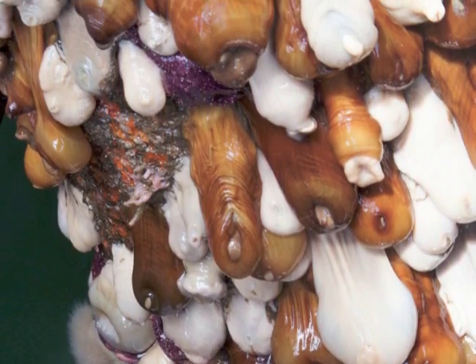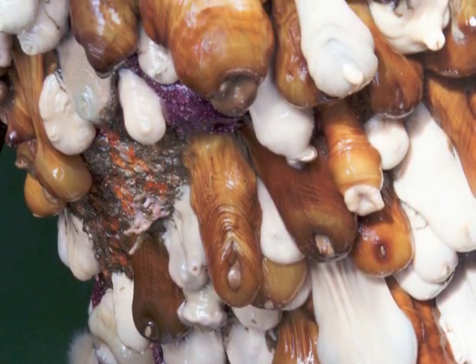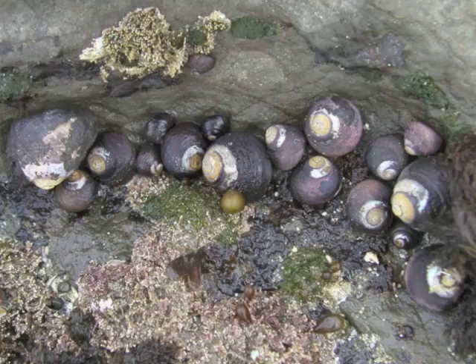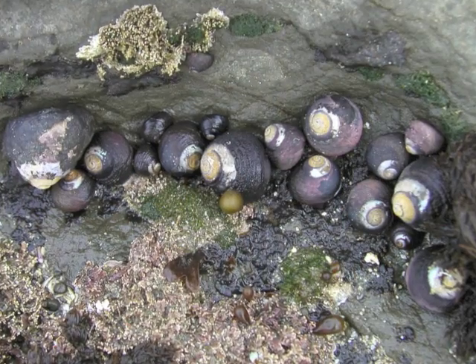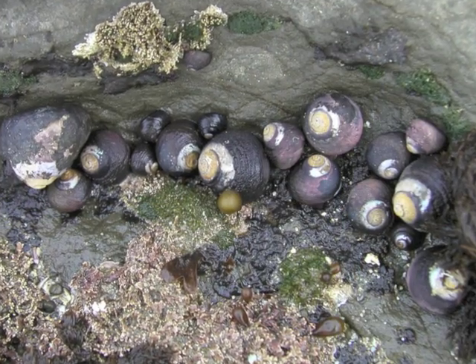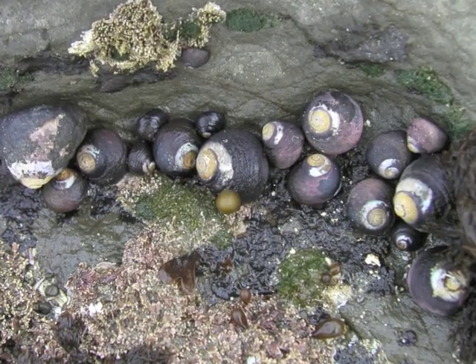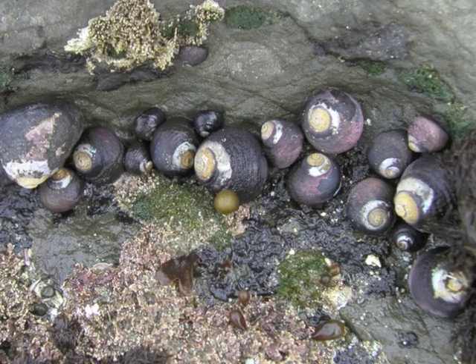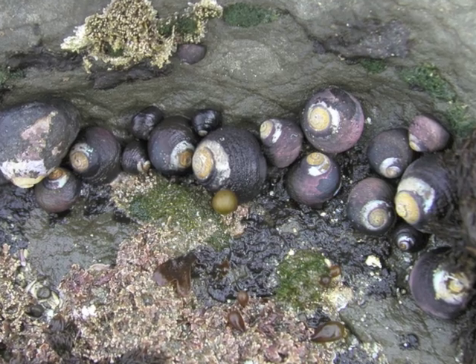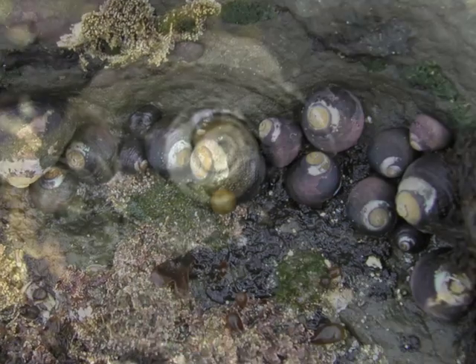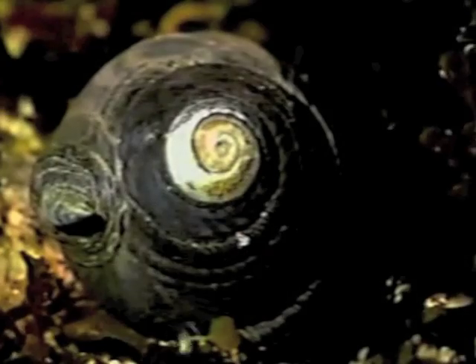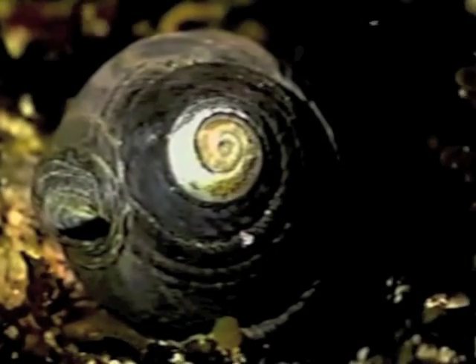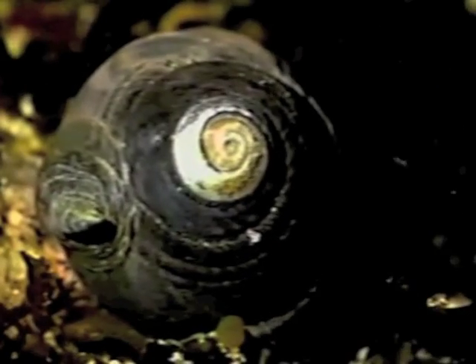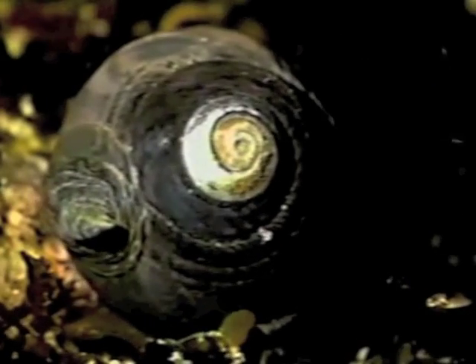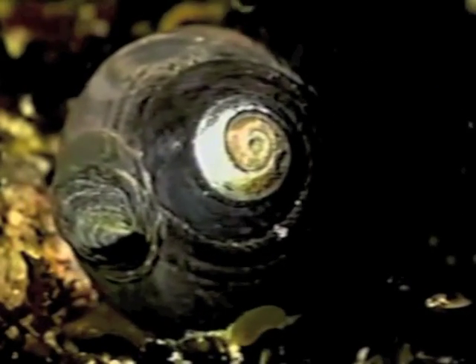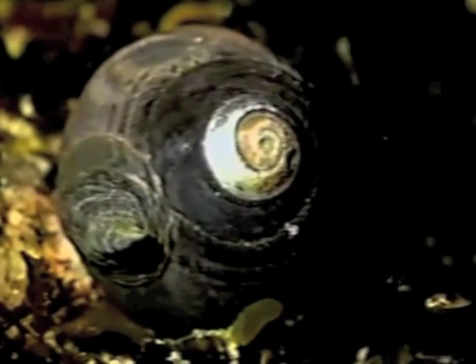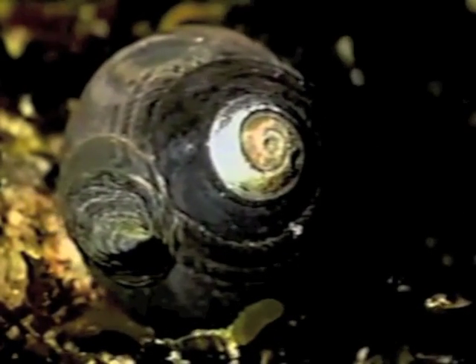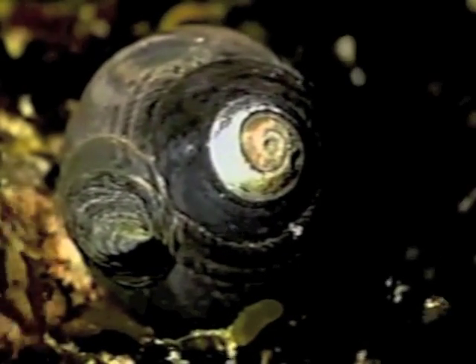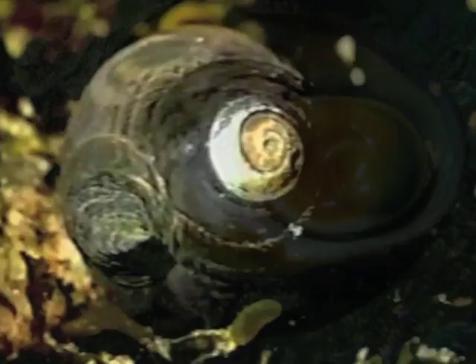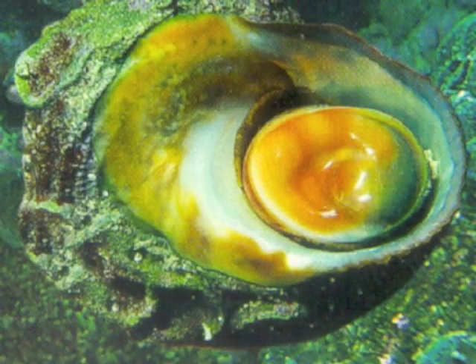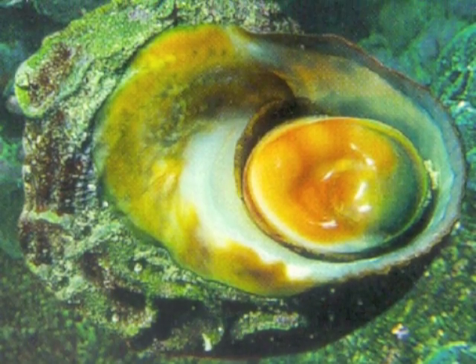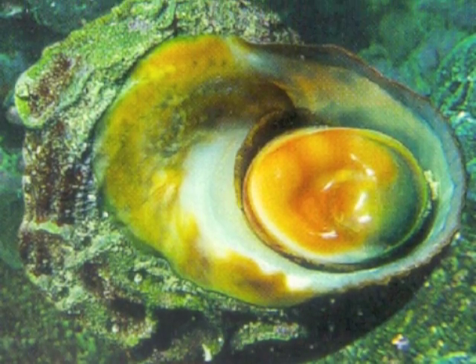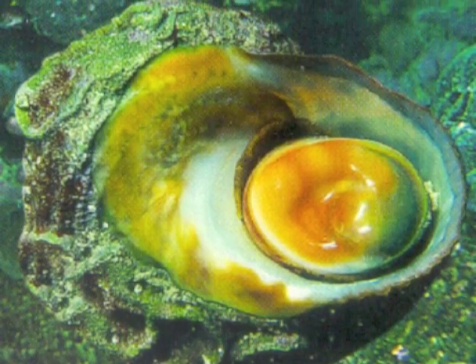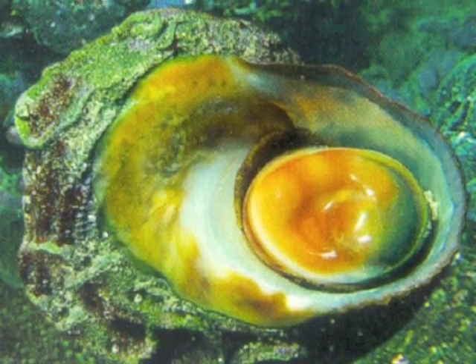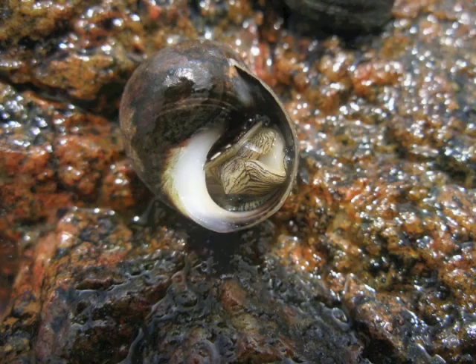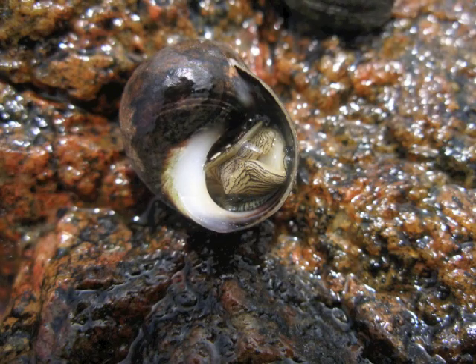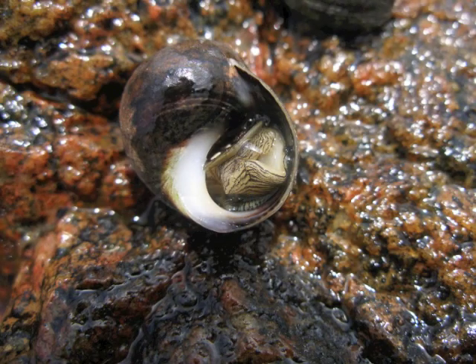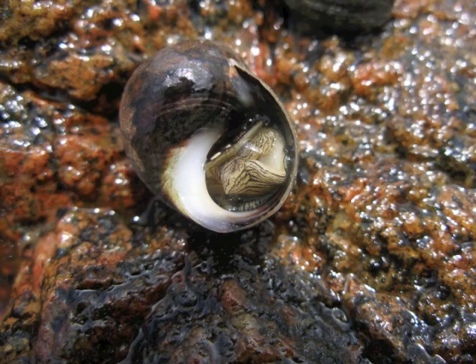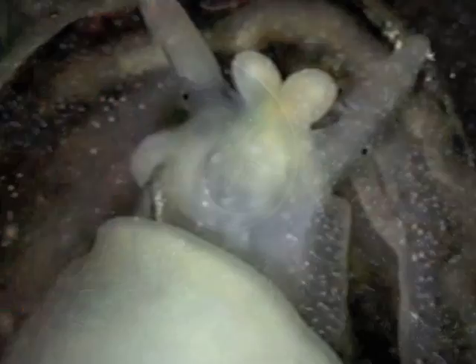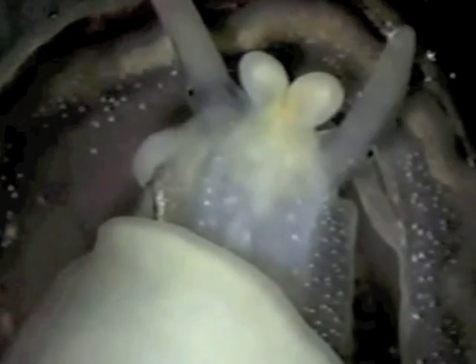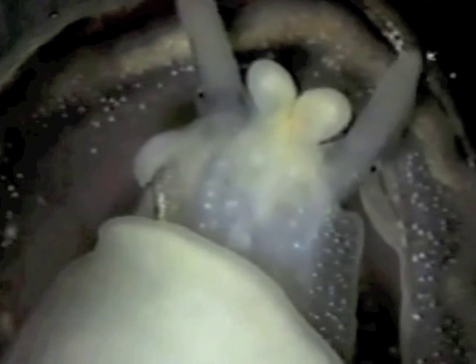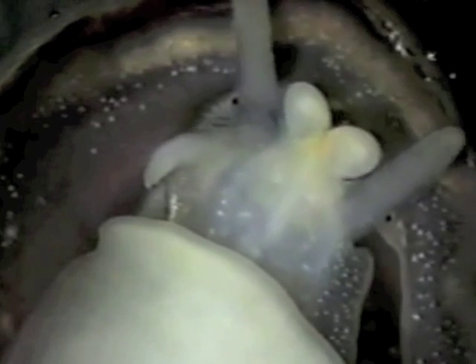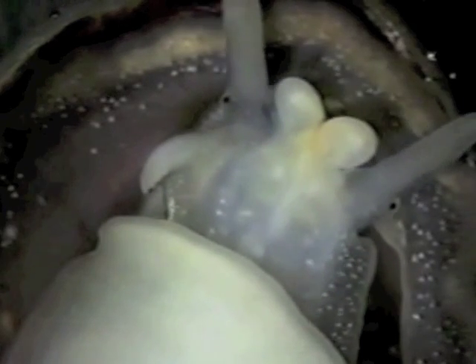Sea snails move around on a foot as they graze on seaweed. They have a trap door, or operculum, that helps them to close up tightly to protect themselves from predators and from drying out.